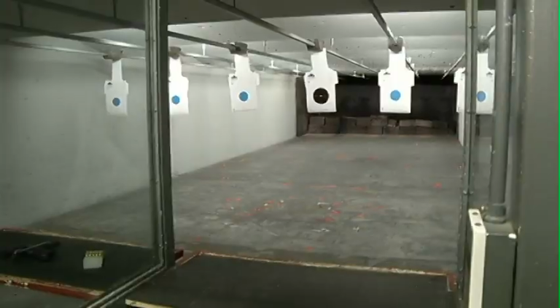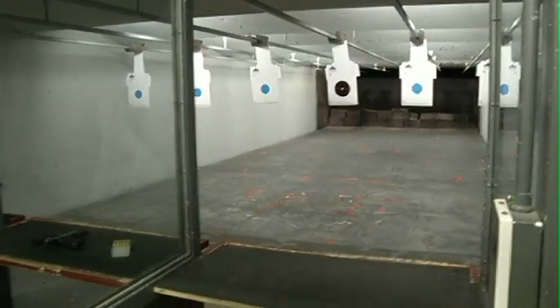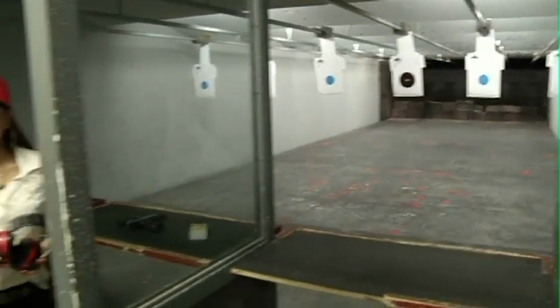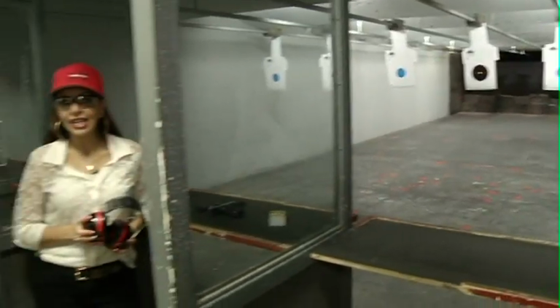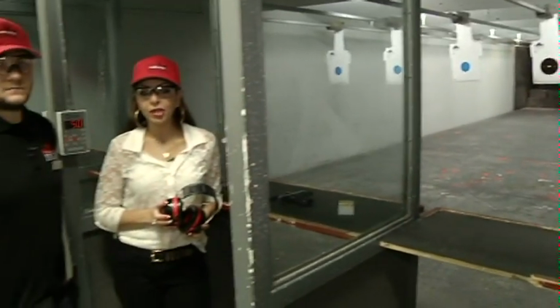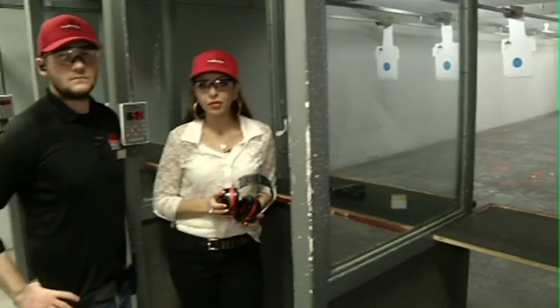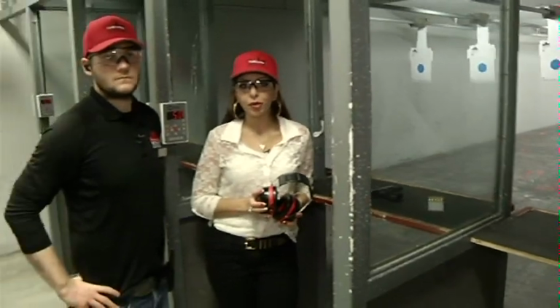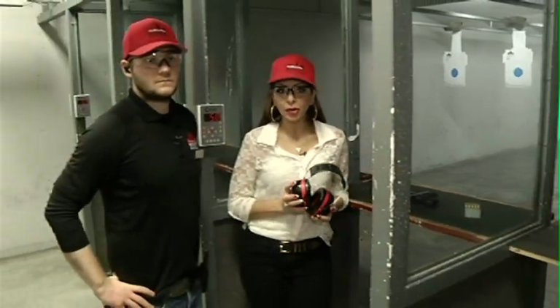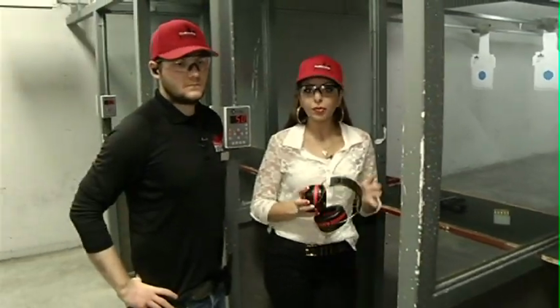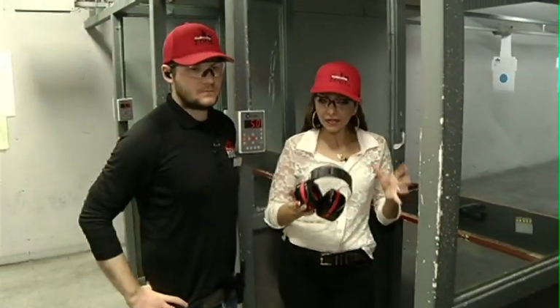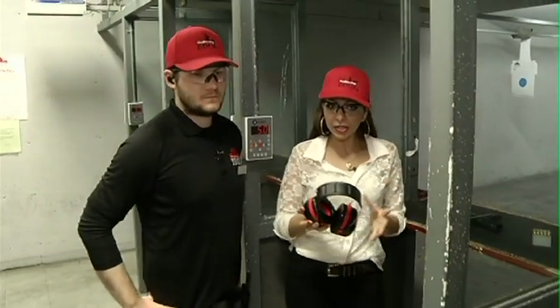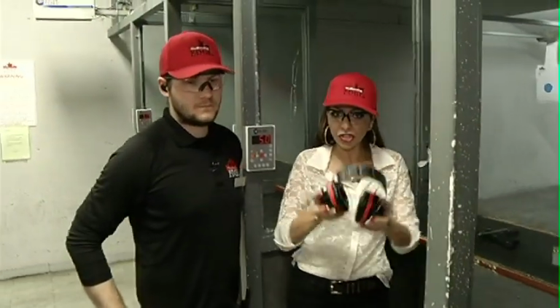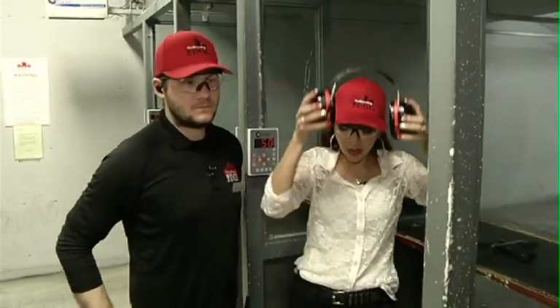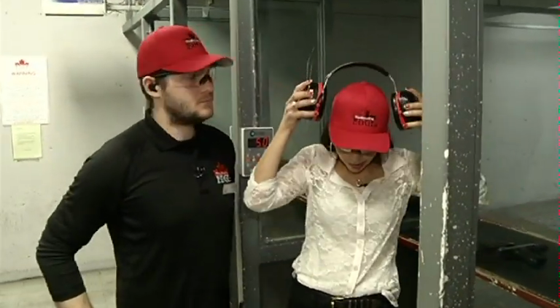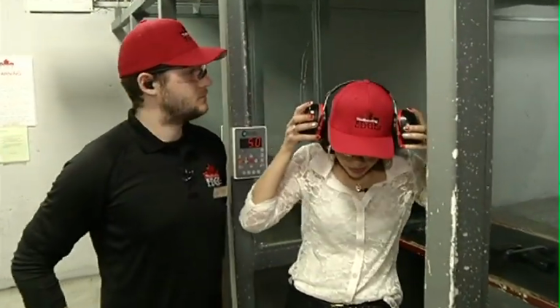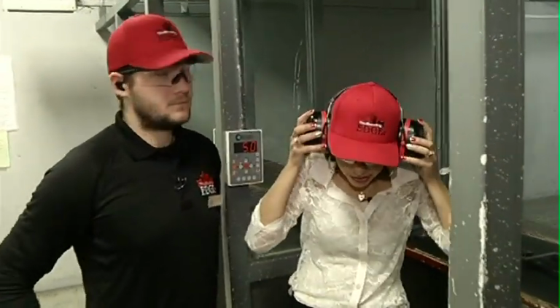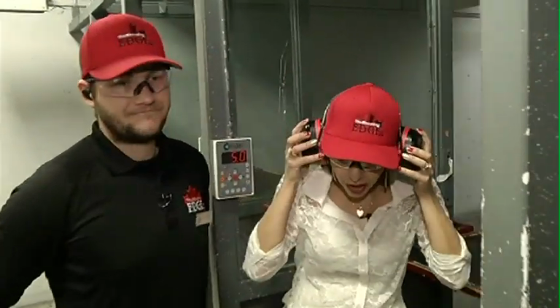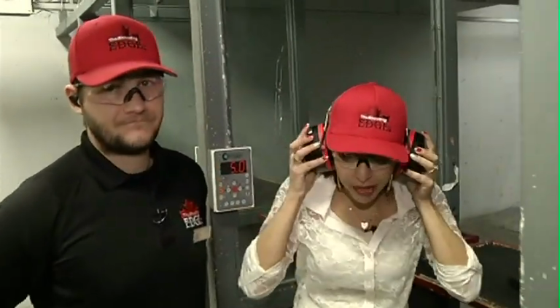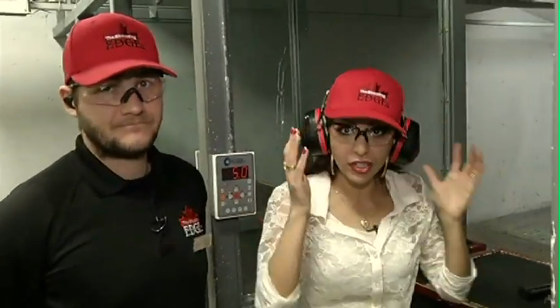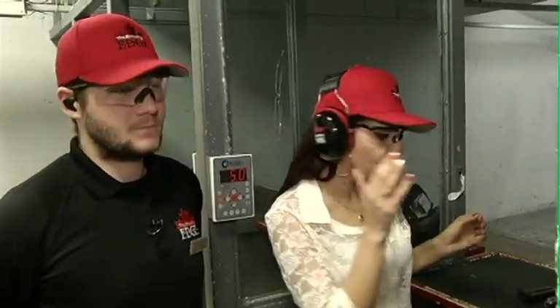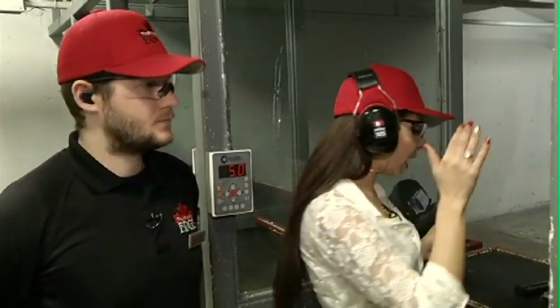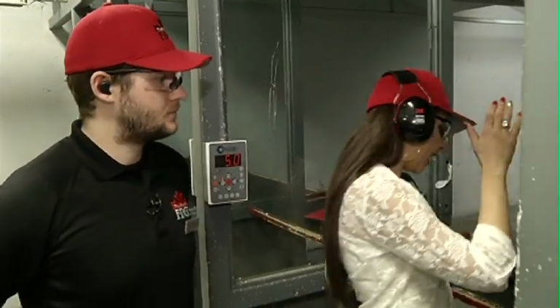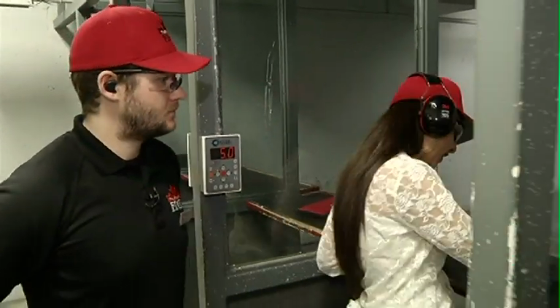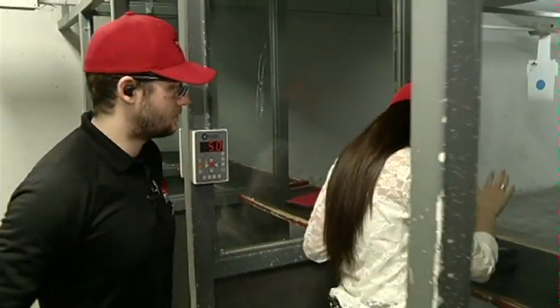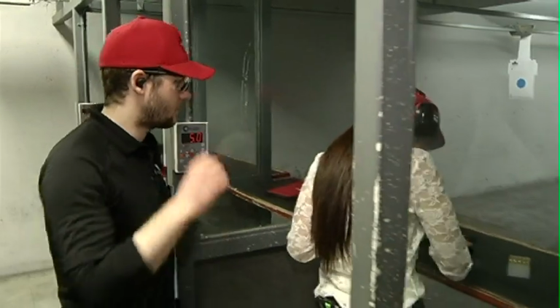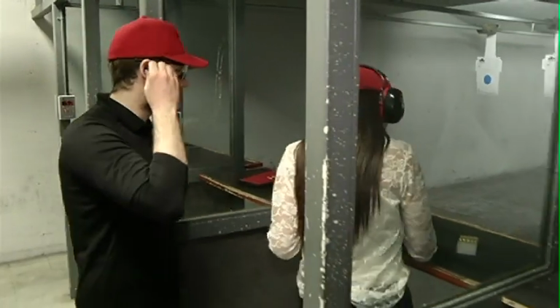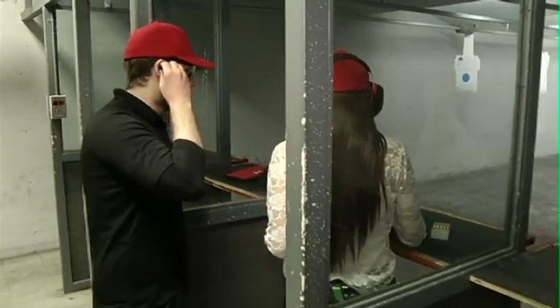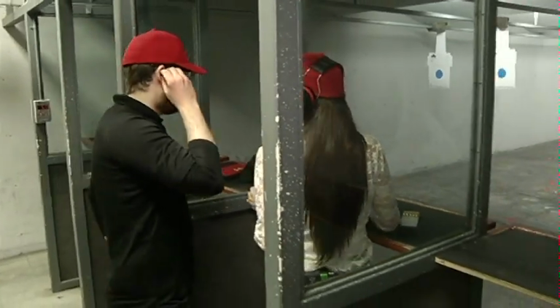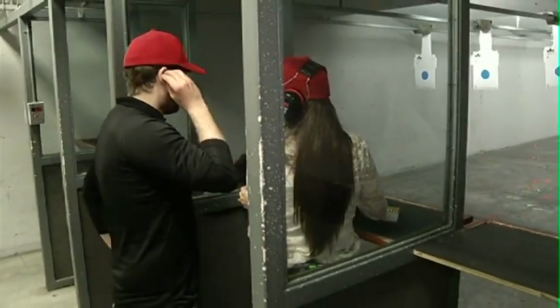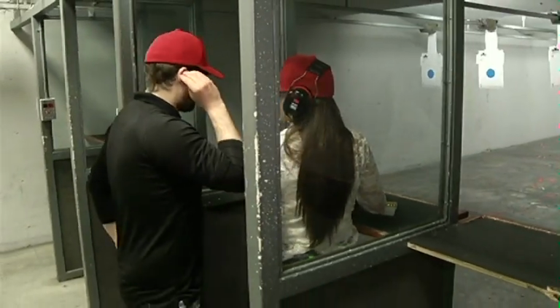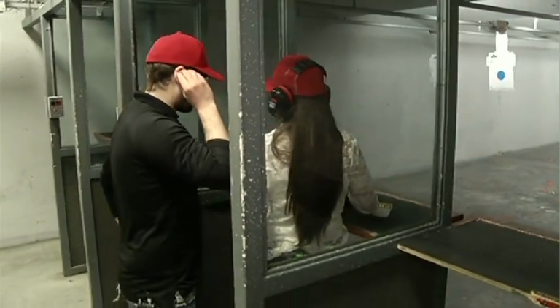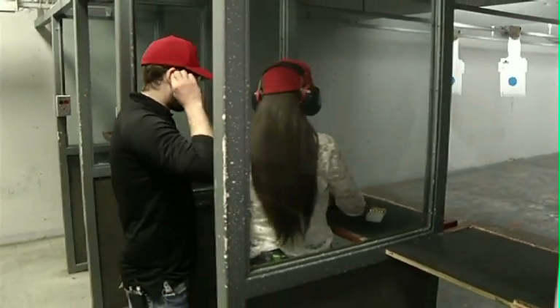Adam has taken me through the proper safety procedures. I've got my safety gear on and we have a loaded gun. Adam, how do I make sure this is fun and safe?